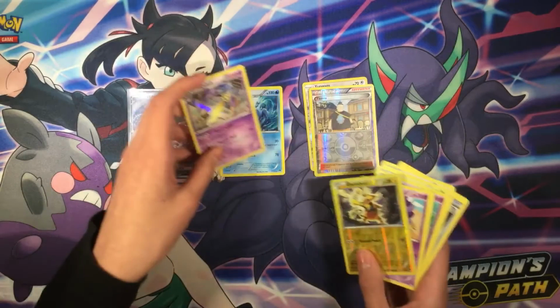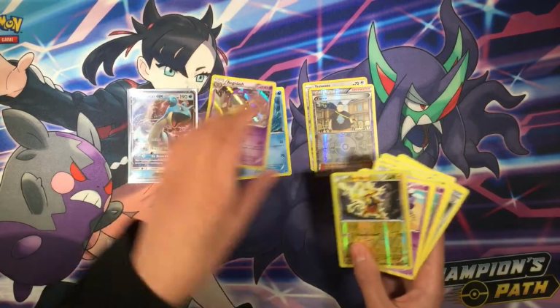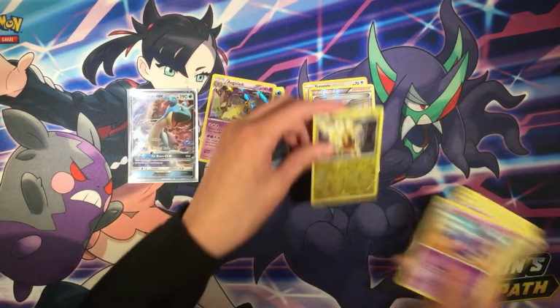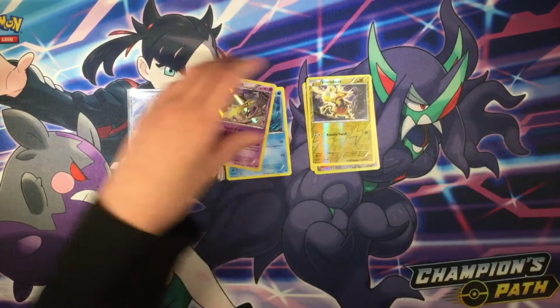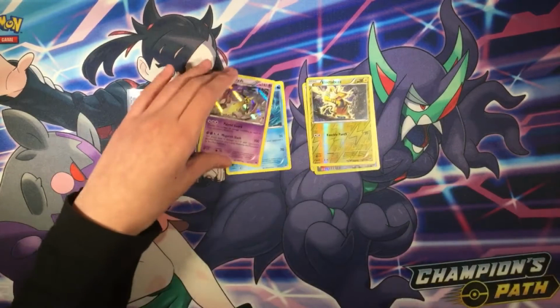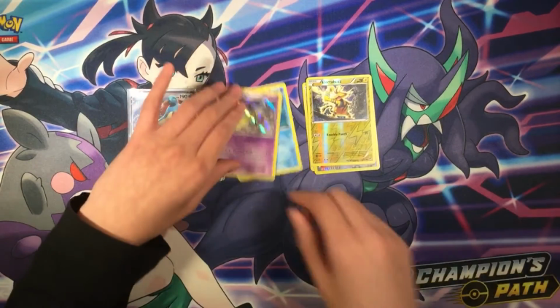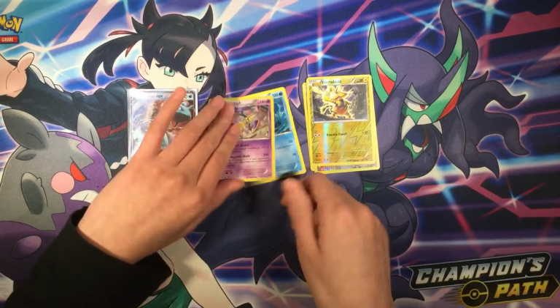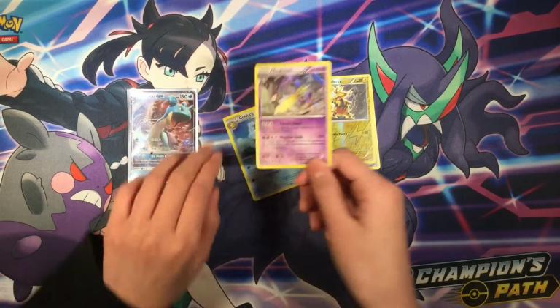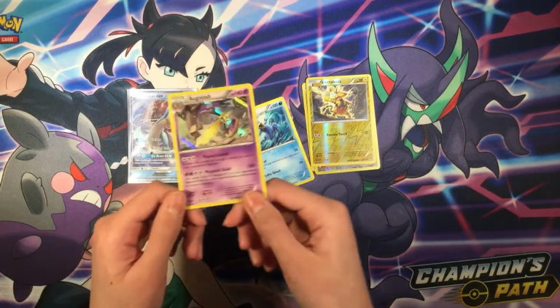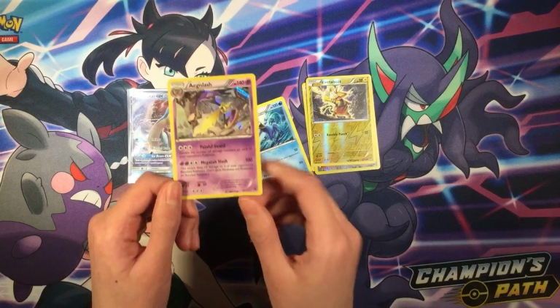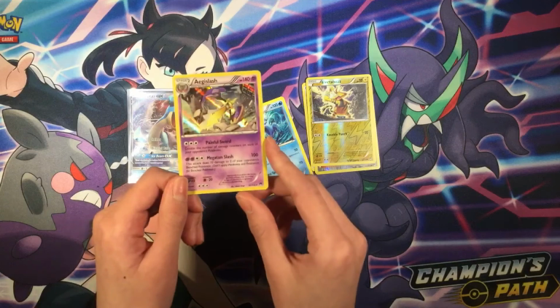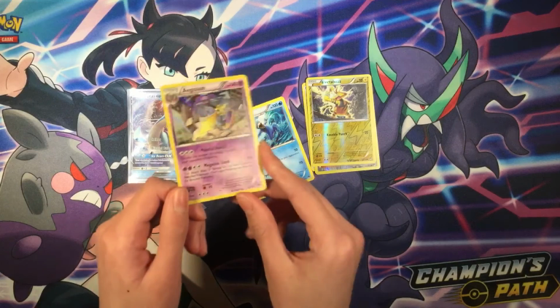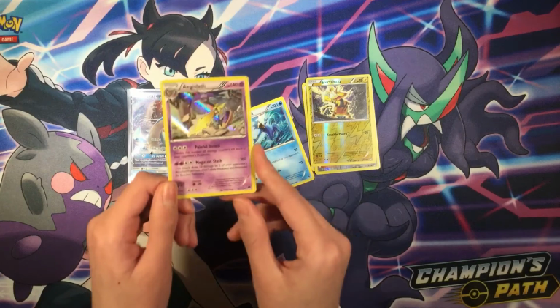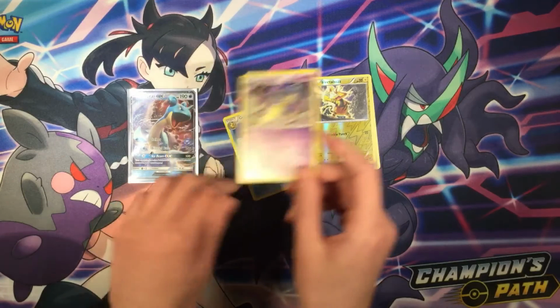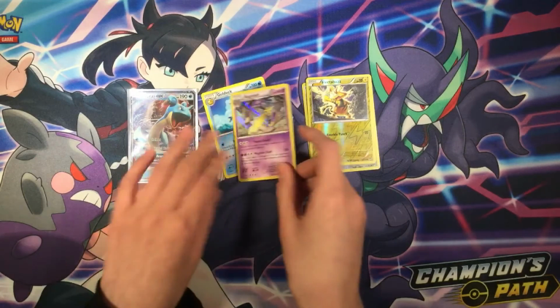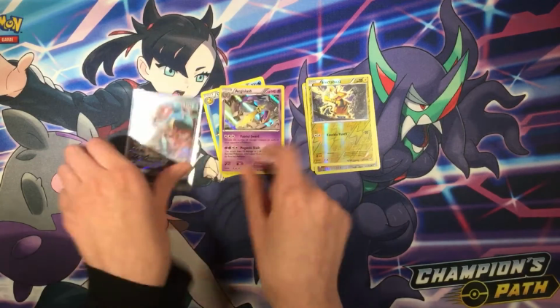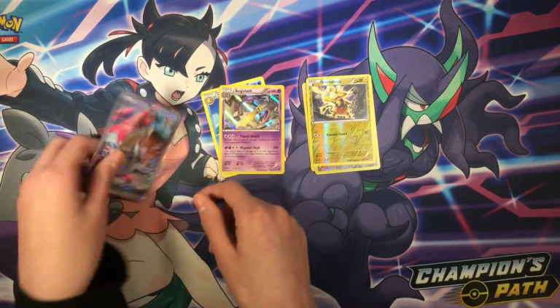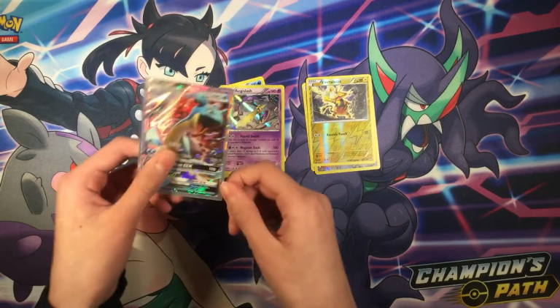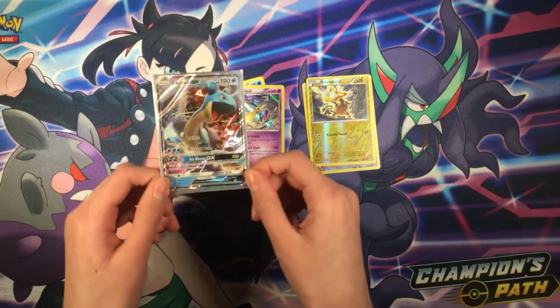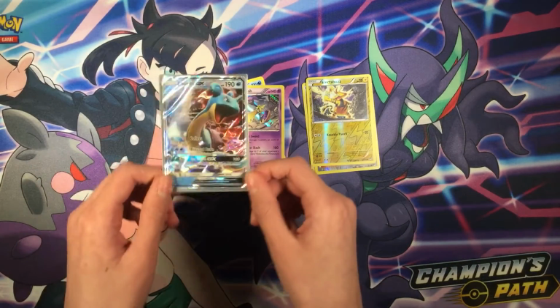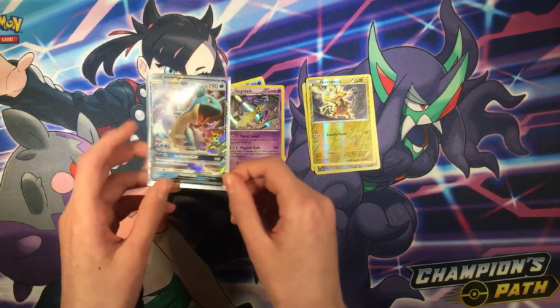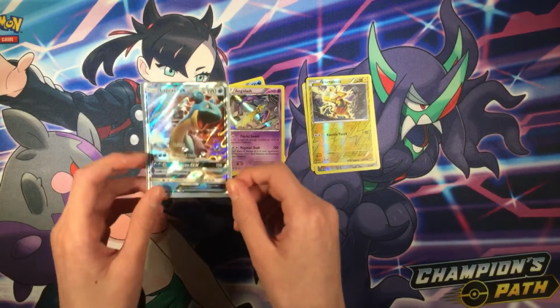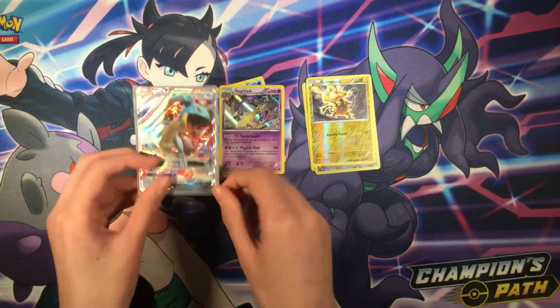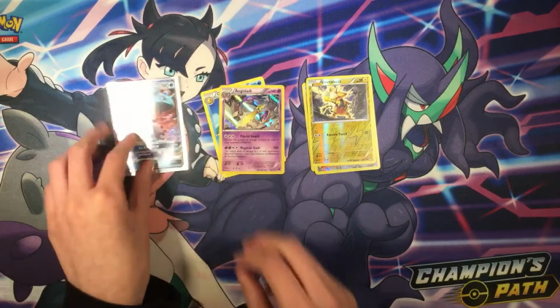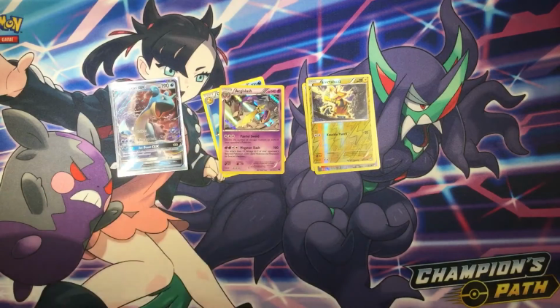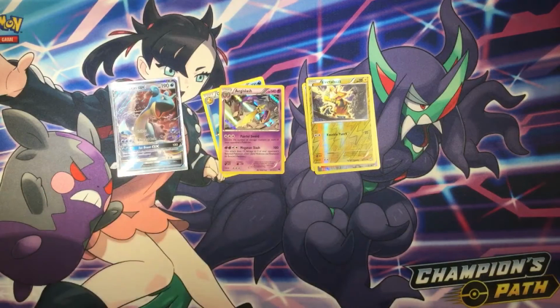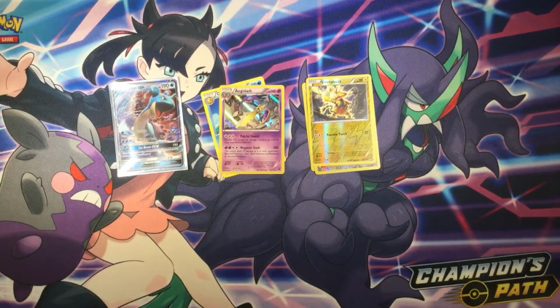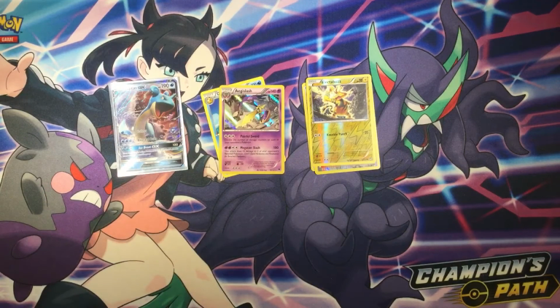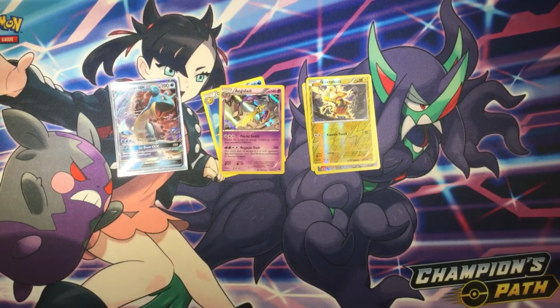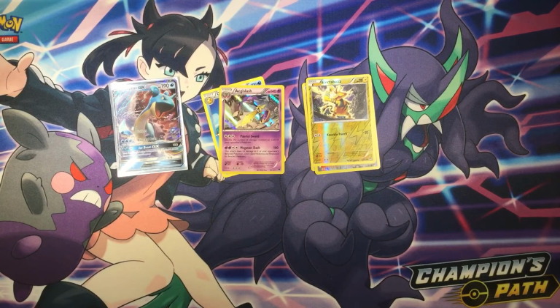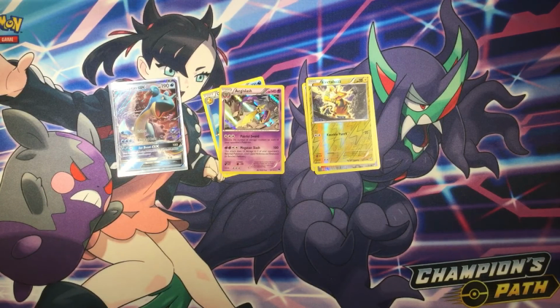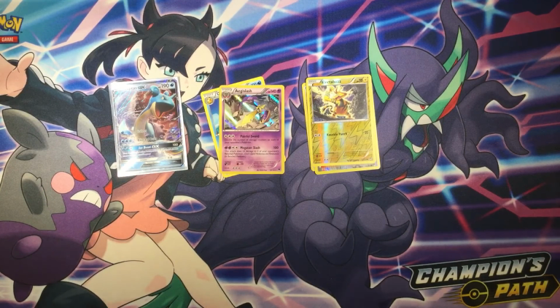Pretty good pulls. We did pull only one holographic — Eggslash holographic. And the best pull of all was the Lapras GX. Thank you guys for watching the video, and see you guys in the next video. Bye!